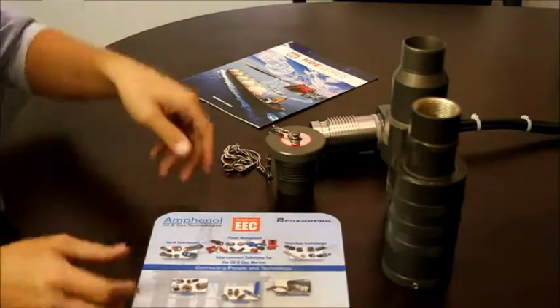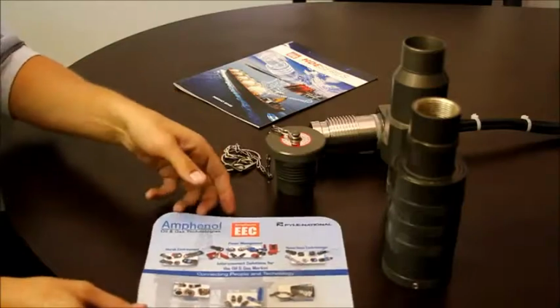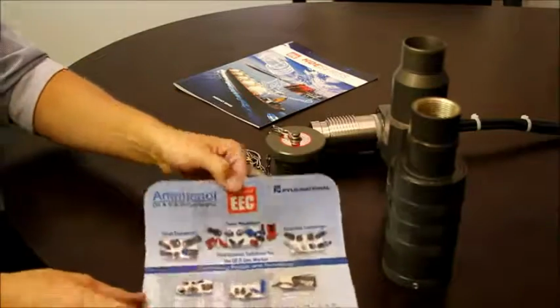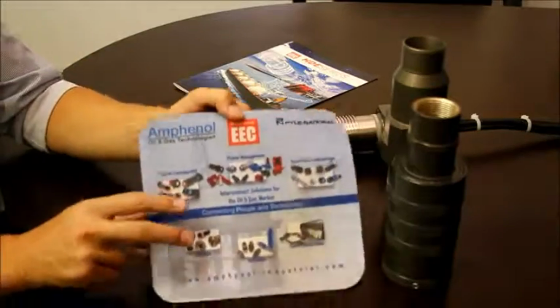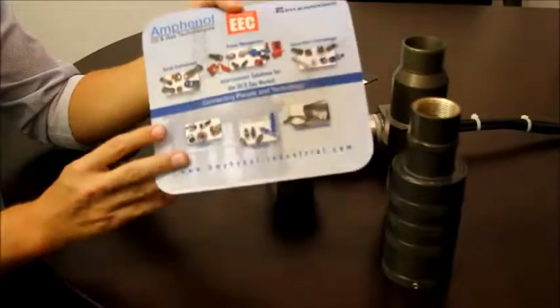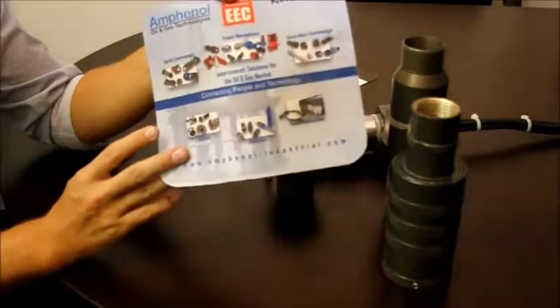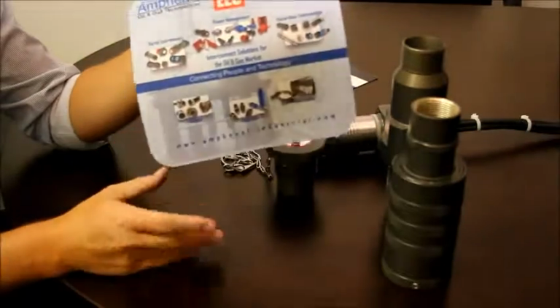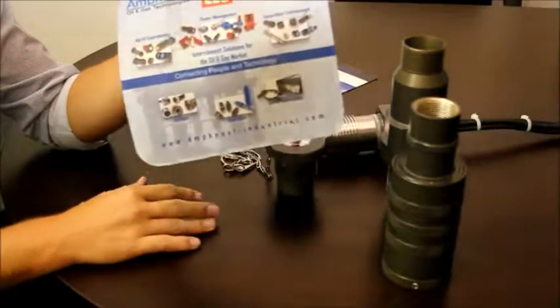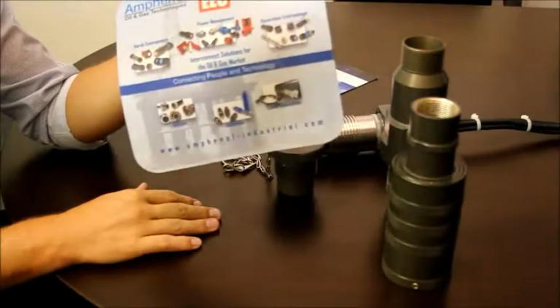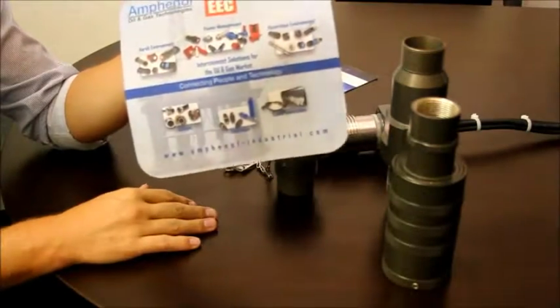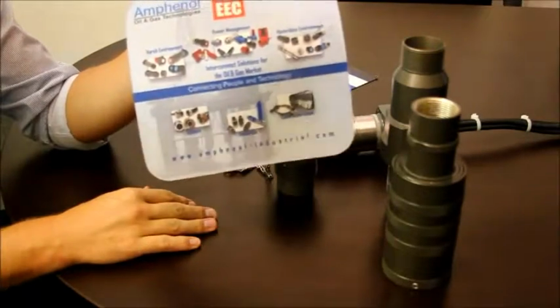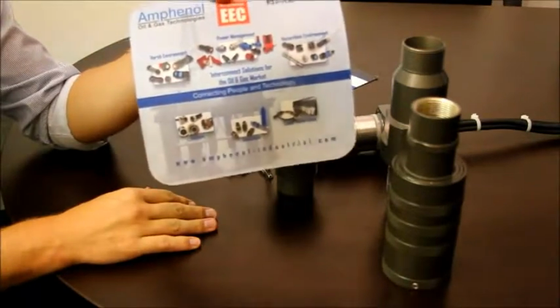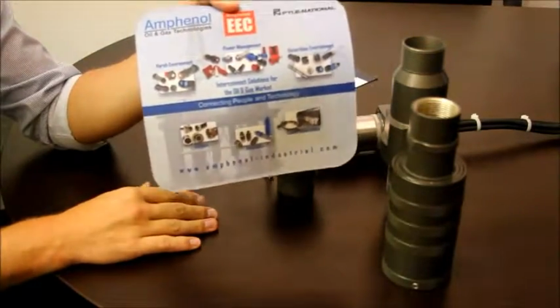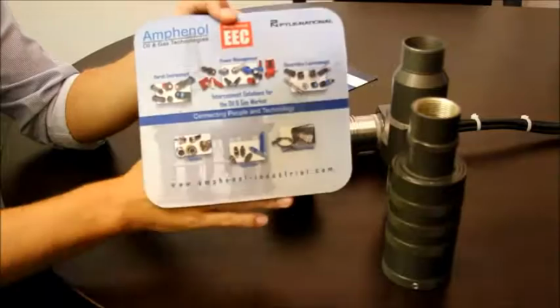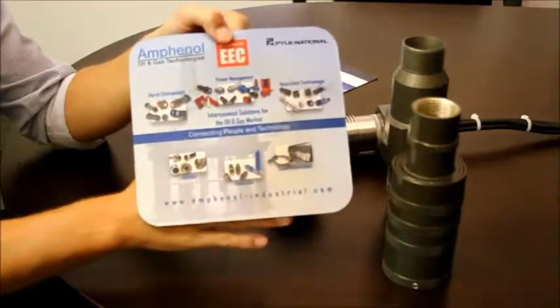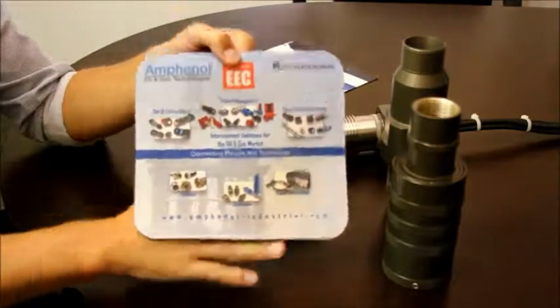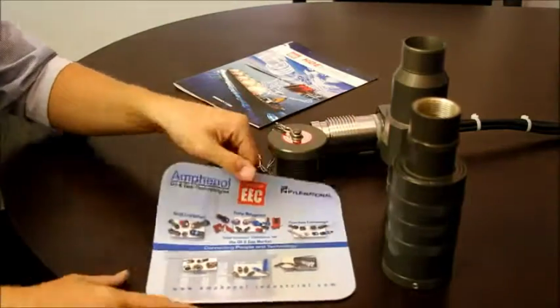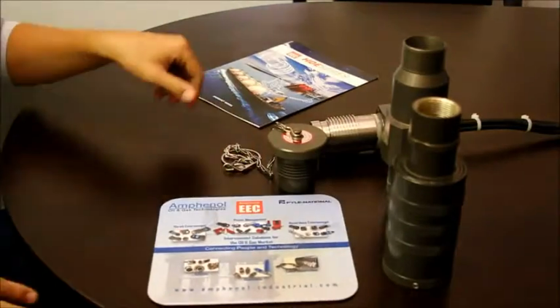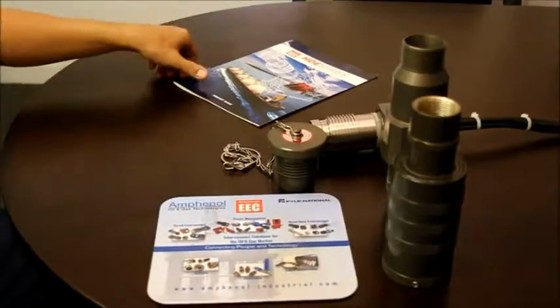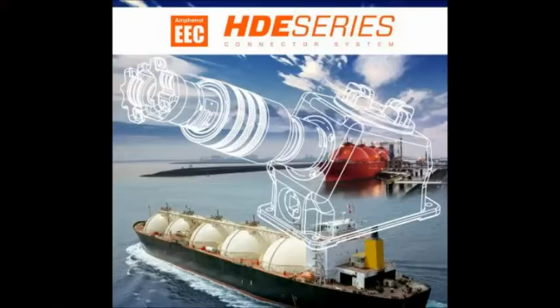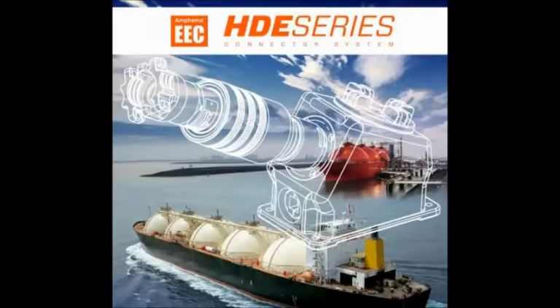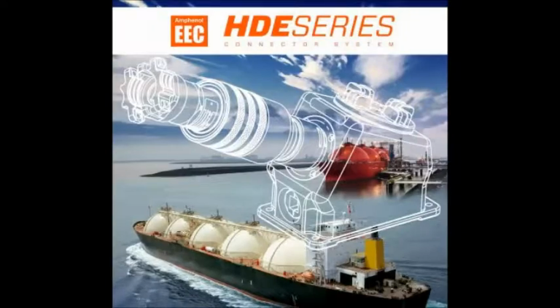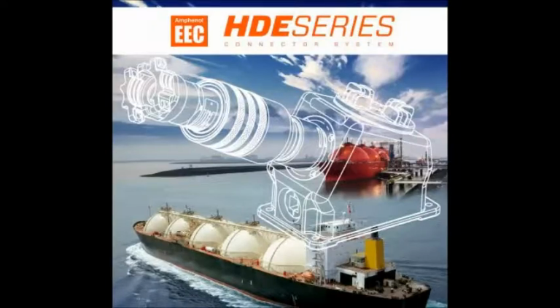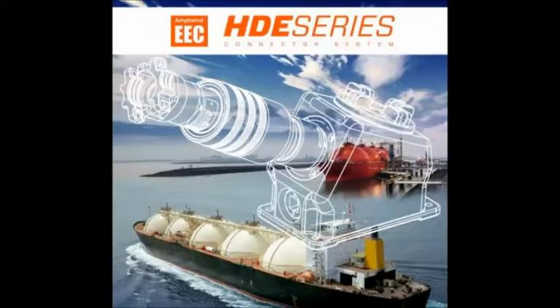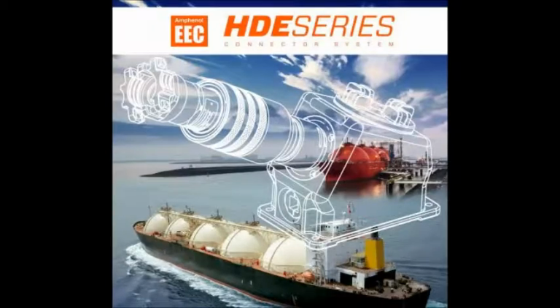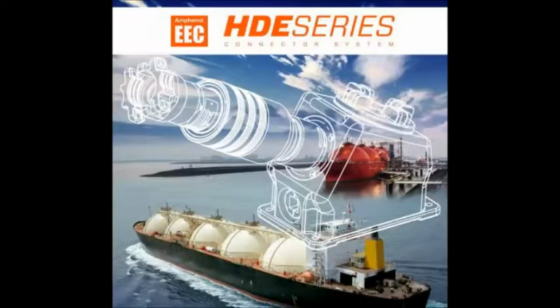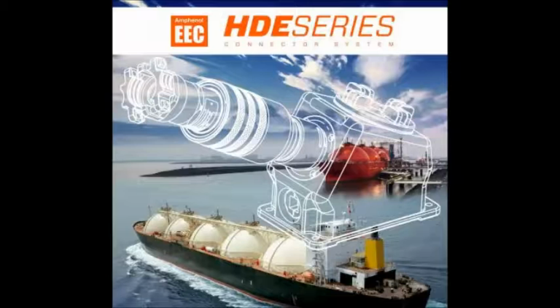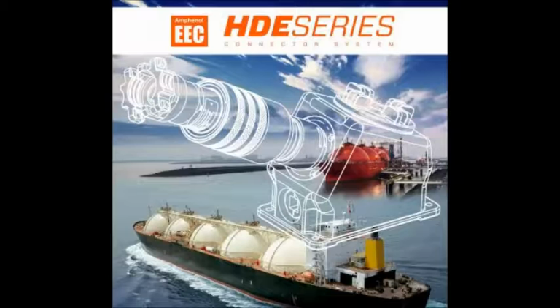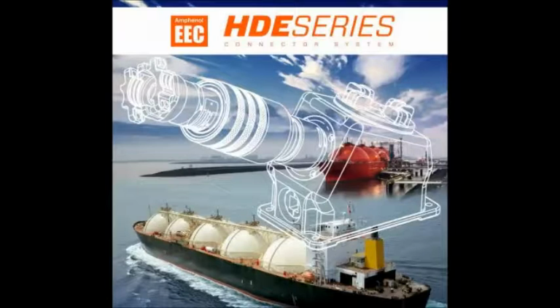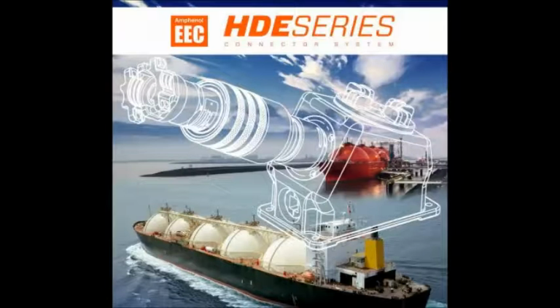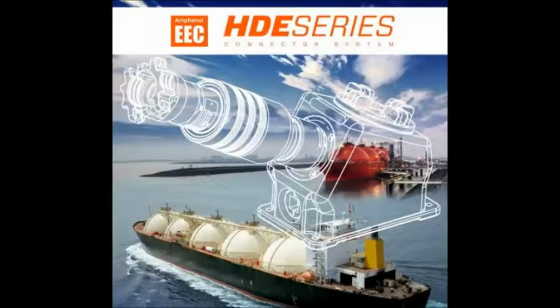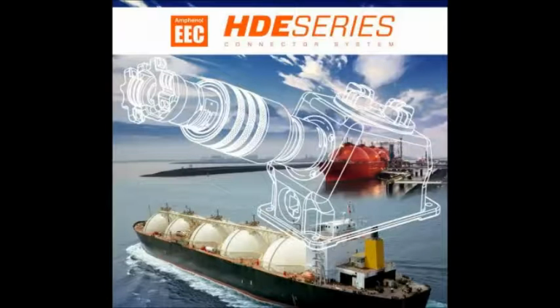You can visit Amphenol Industrial or send an email for more information.